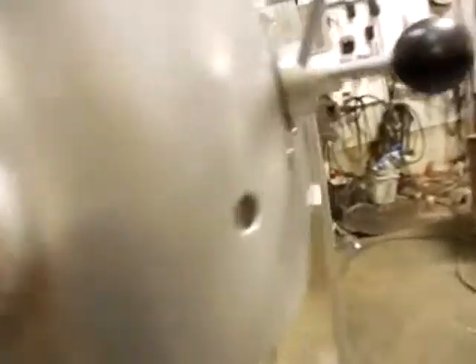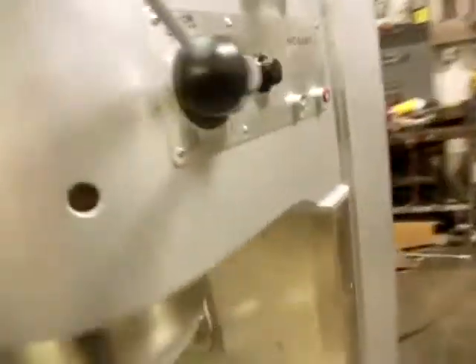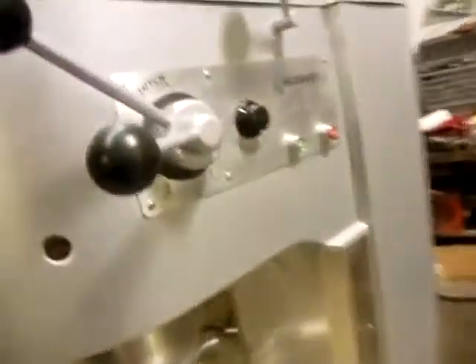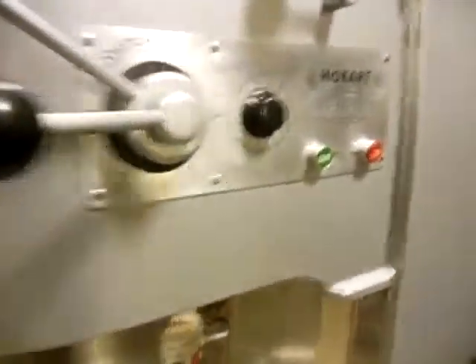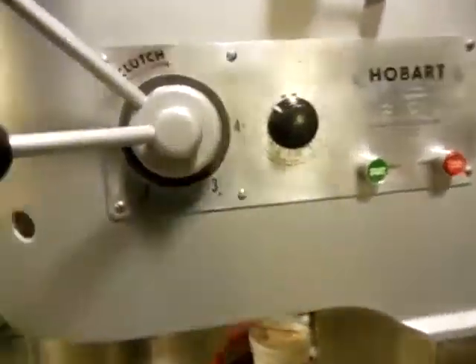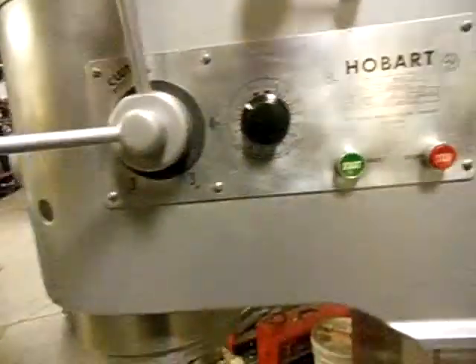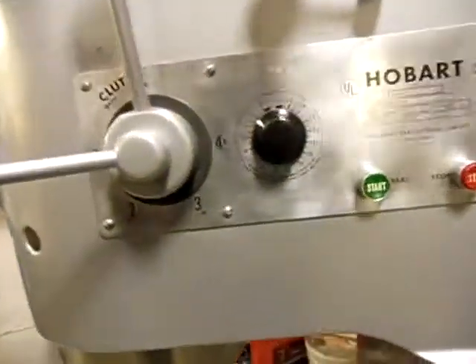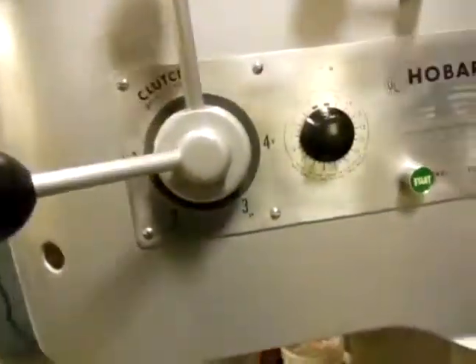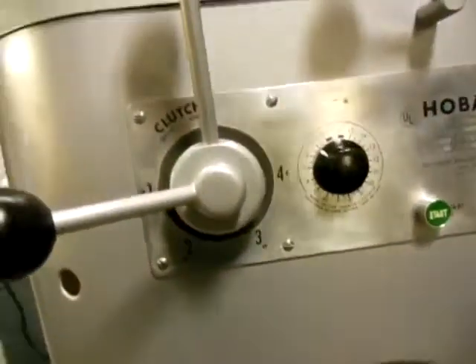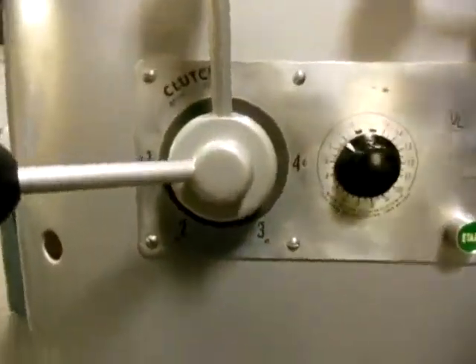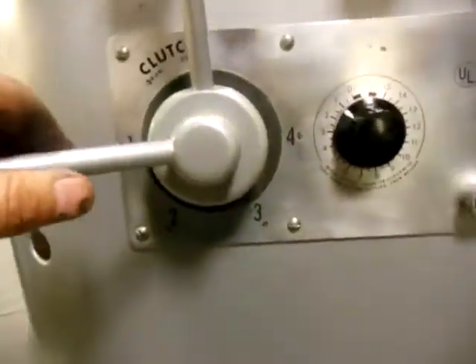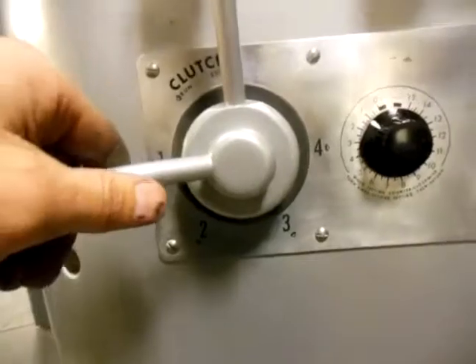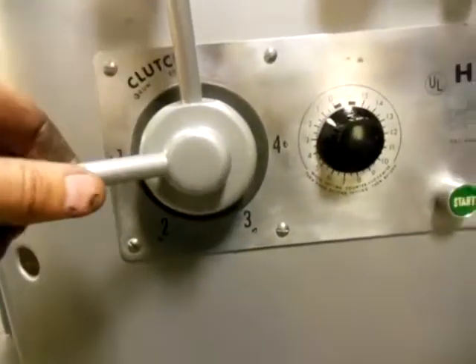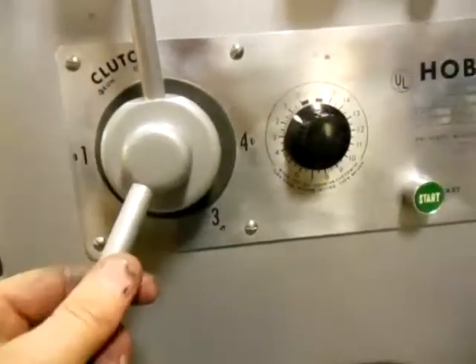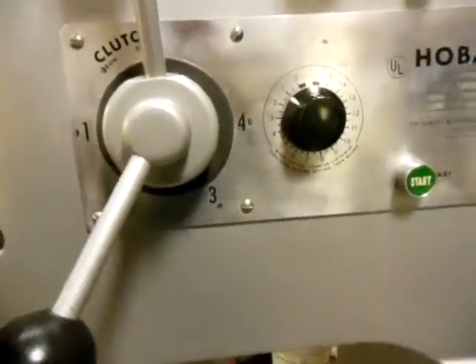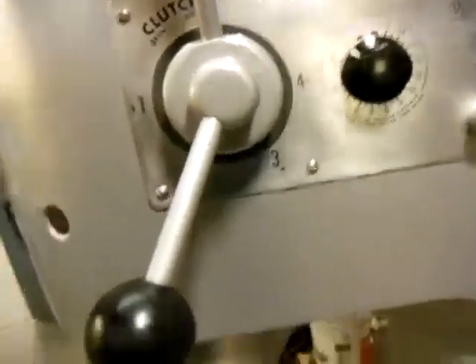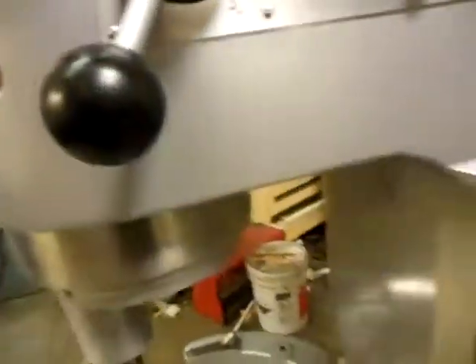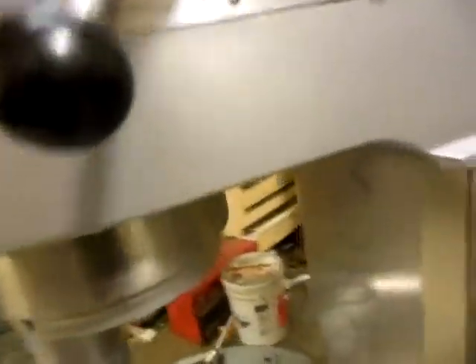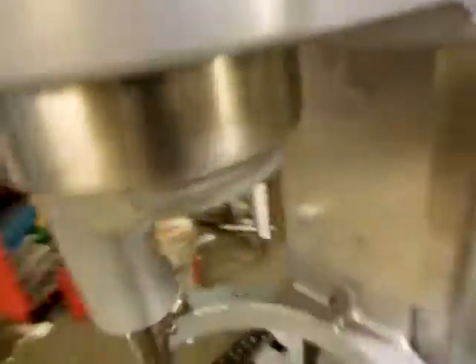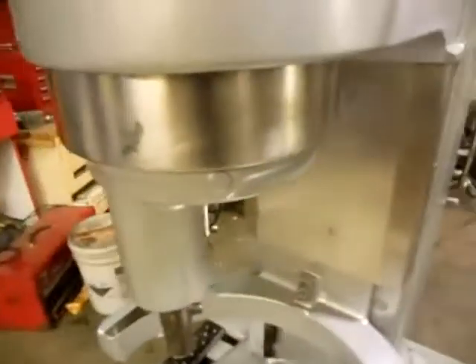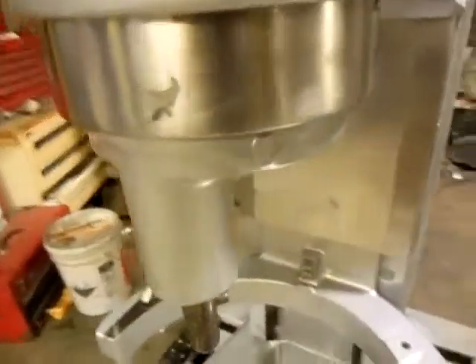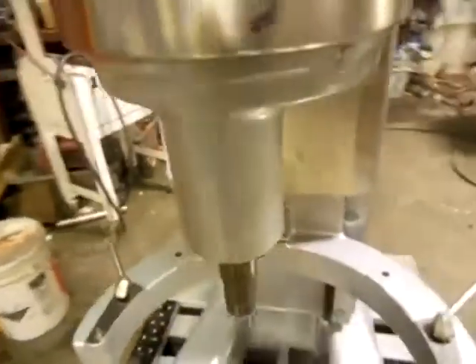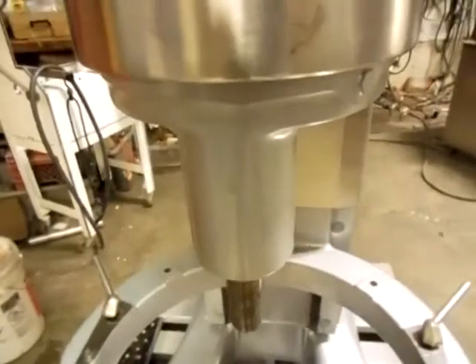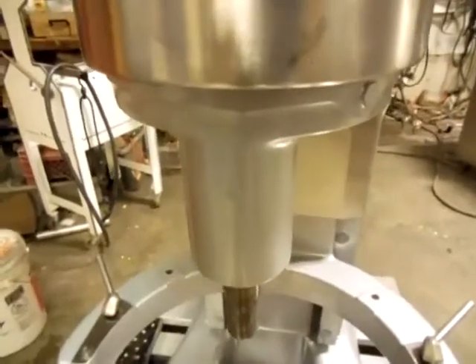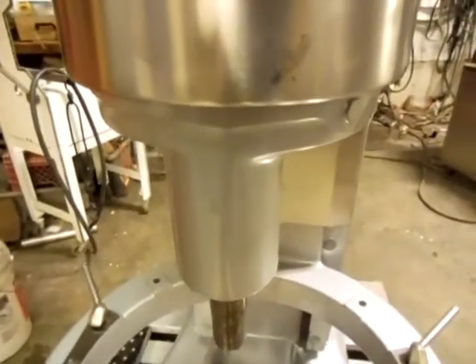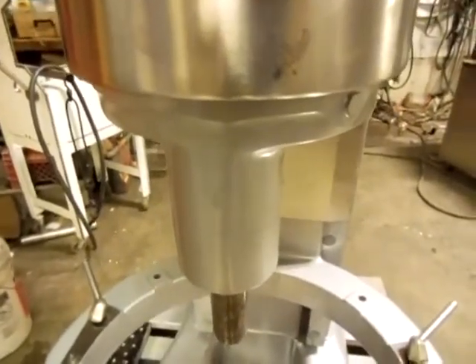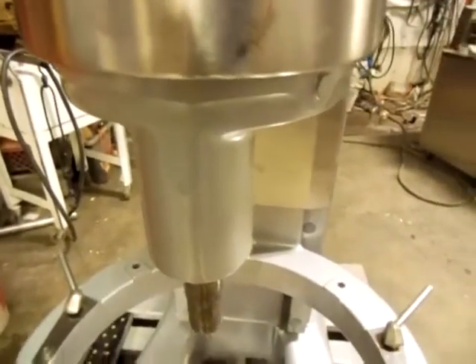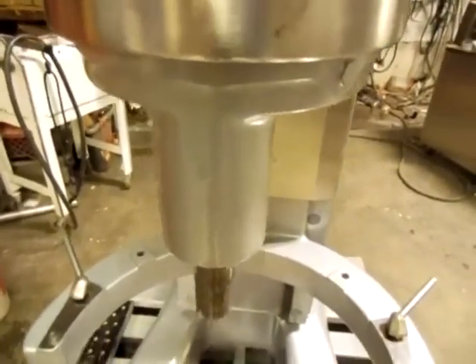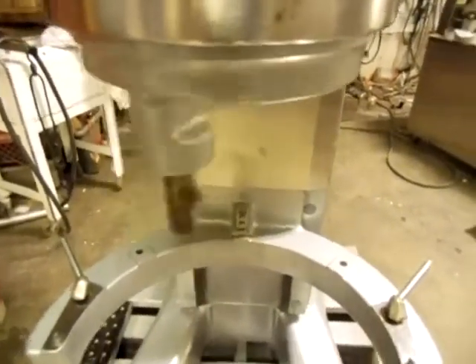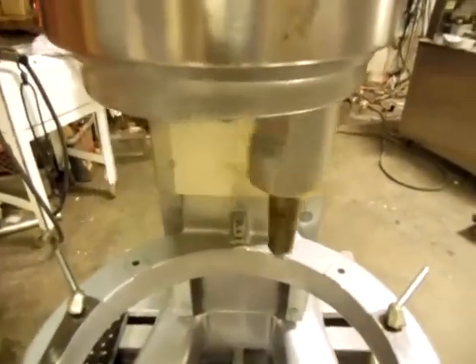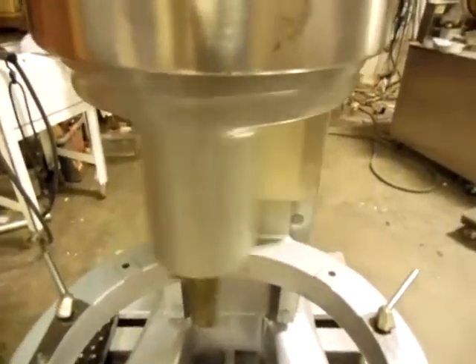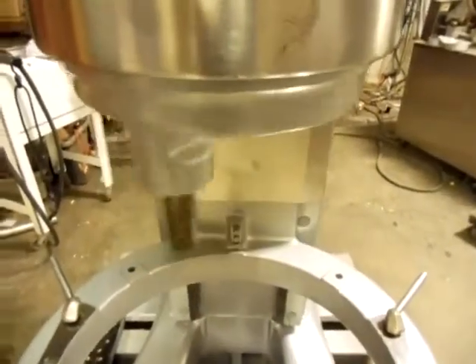Now this one is gear-driven, so we don't want to shift it while it's running. So I'm going to turn it to stop, put it in two, pull down on the clutch, and off it goes.